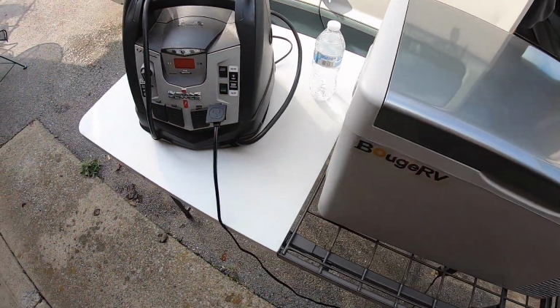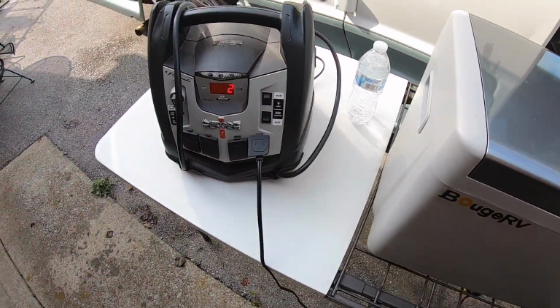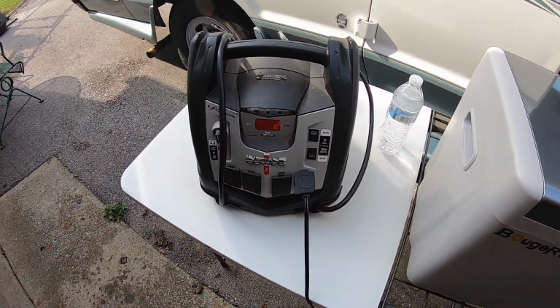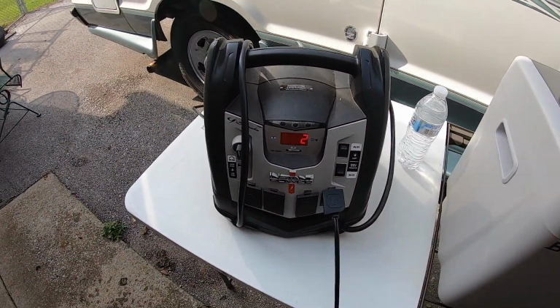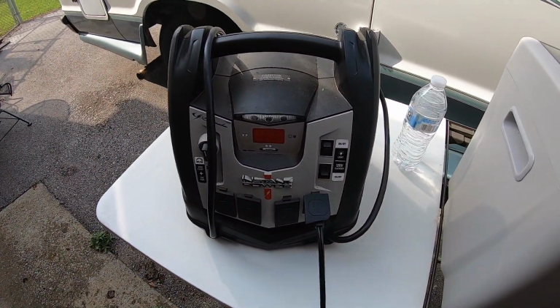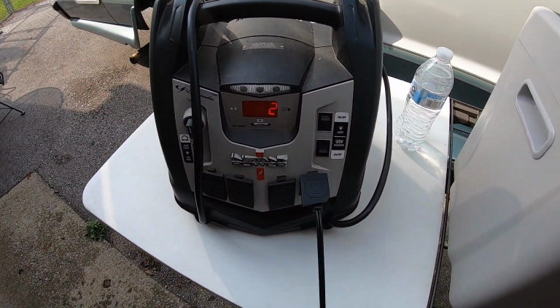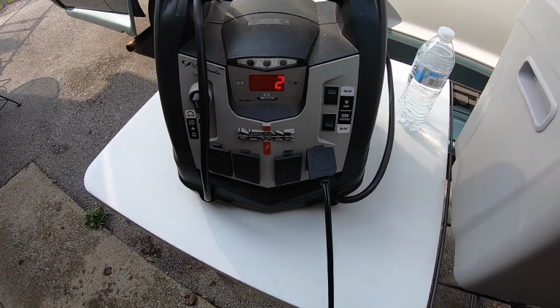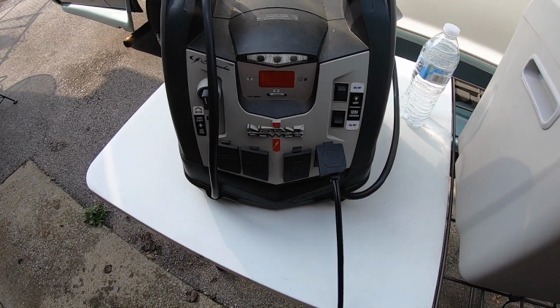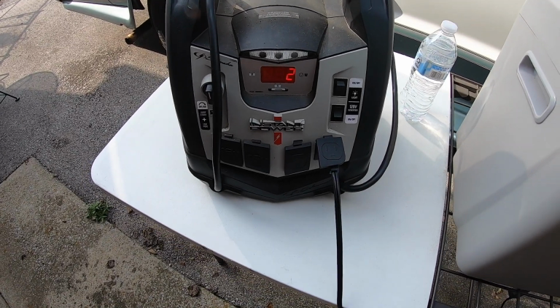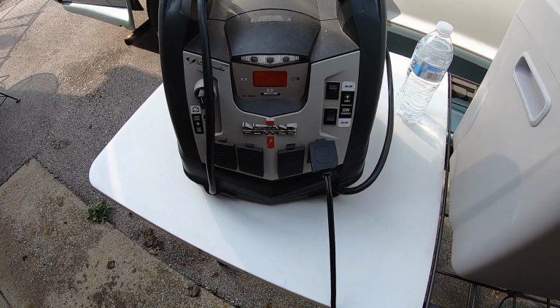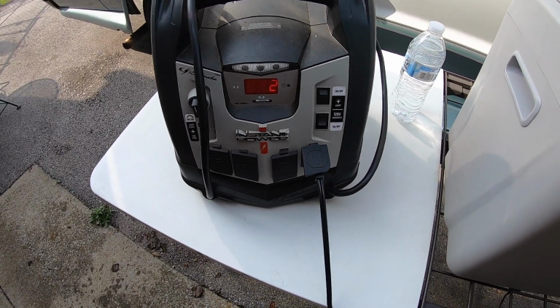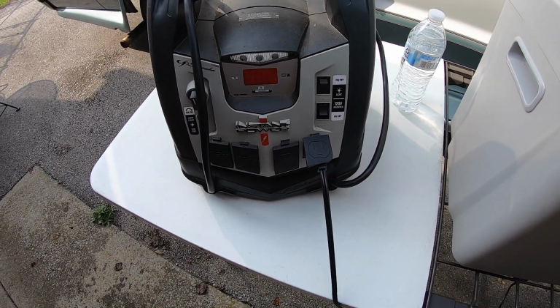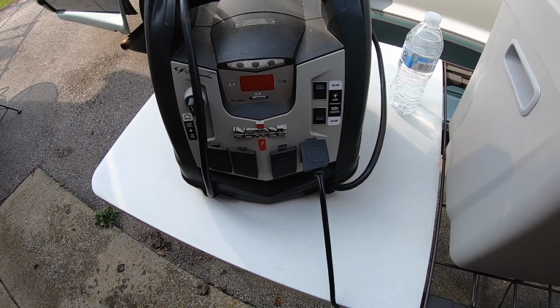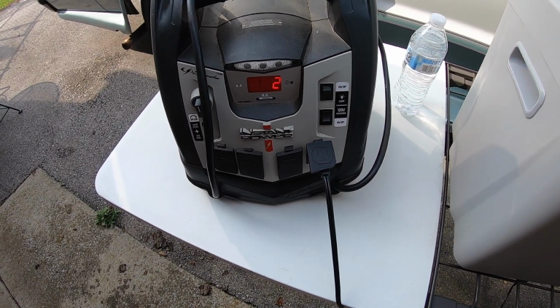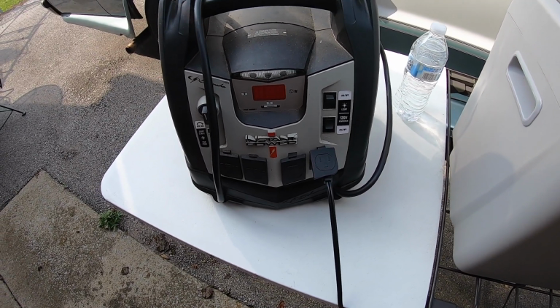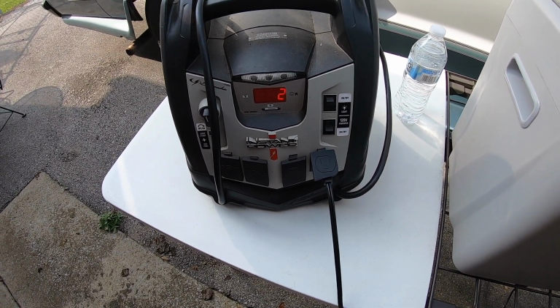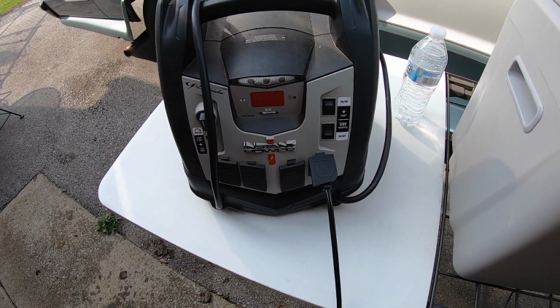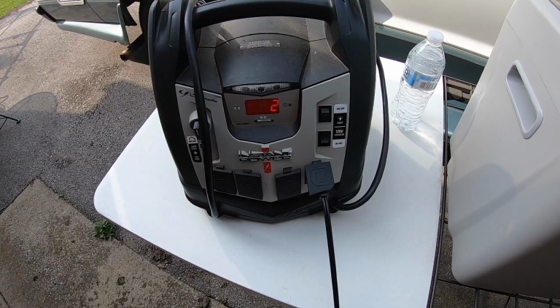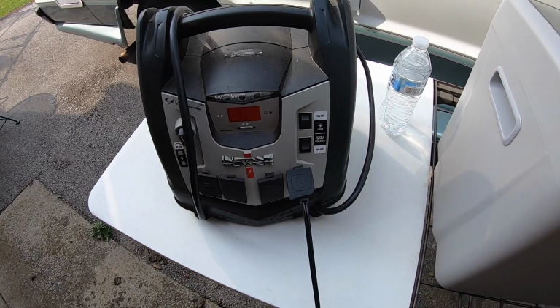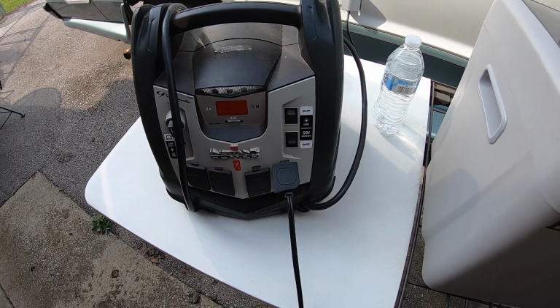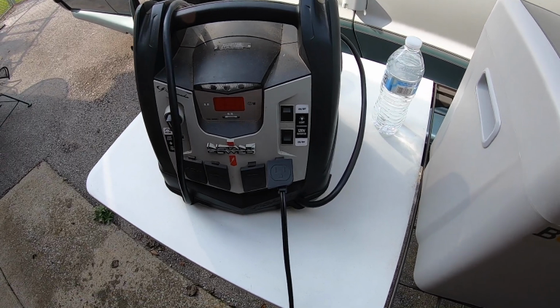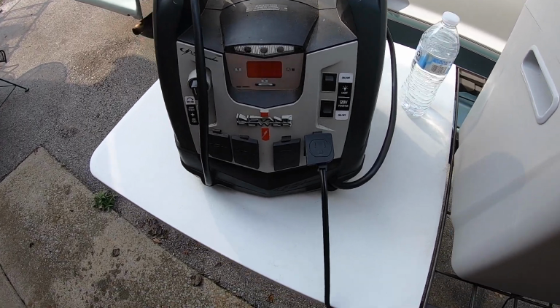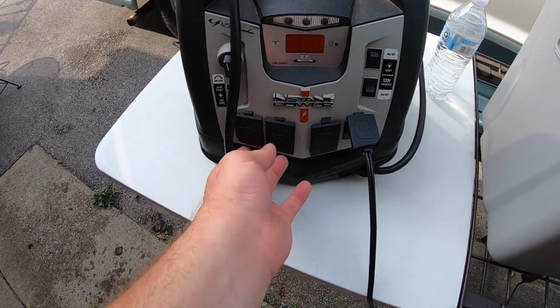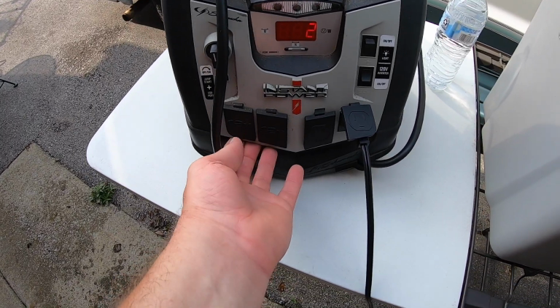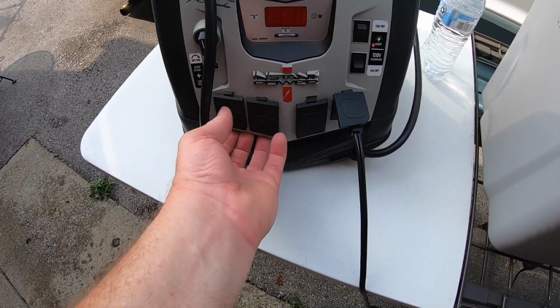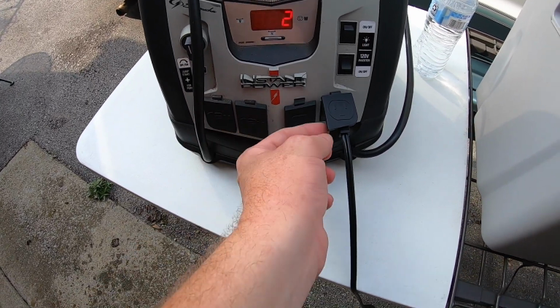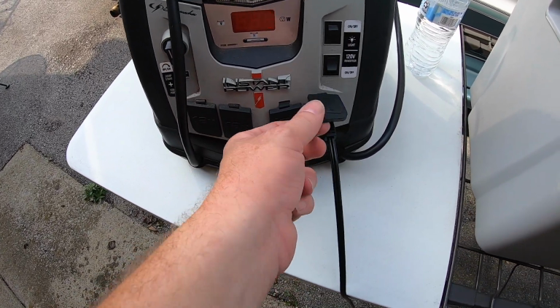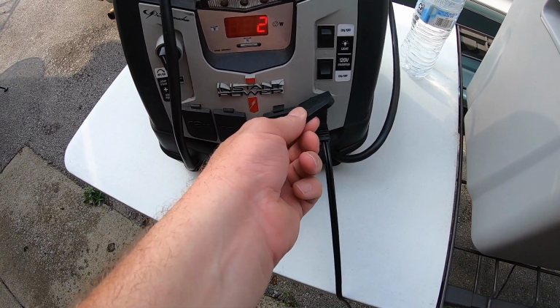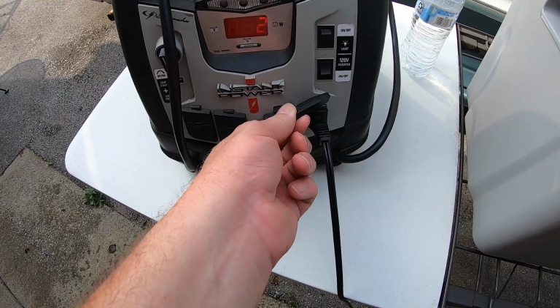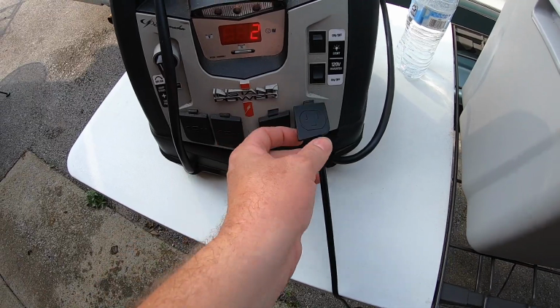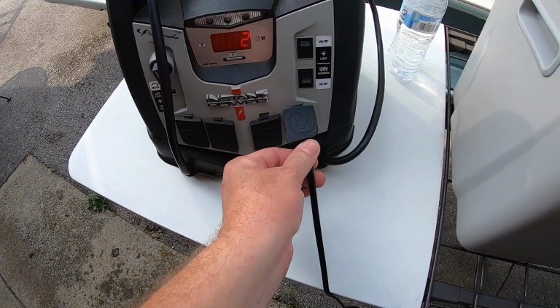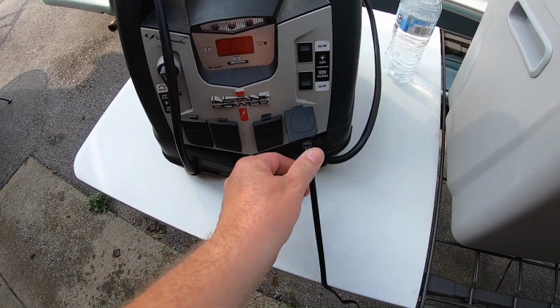I also wanted to show this — I have a battery jumper slash tire and raft inflator that provides 12 volts and regular AC. I've got the cooler plugged in here and you can run it off an external battery like this.